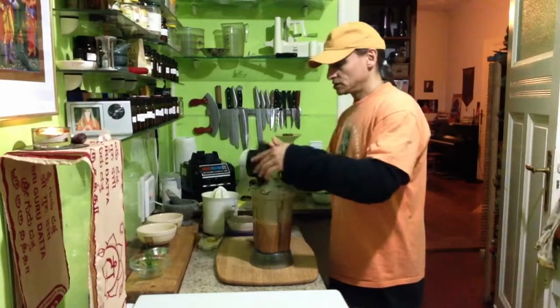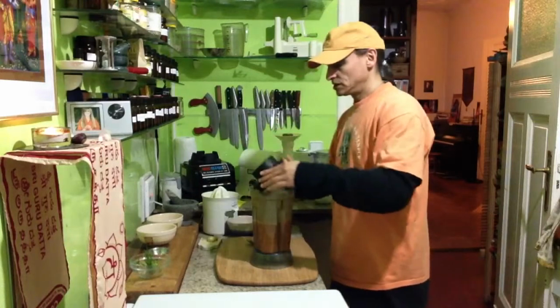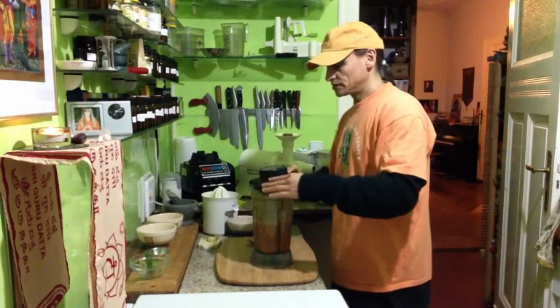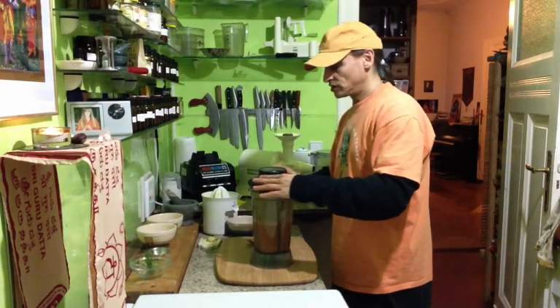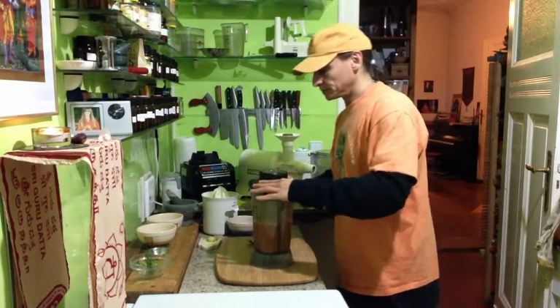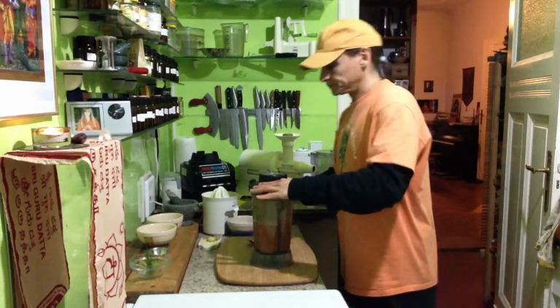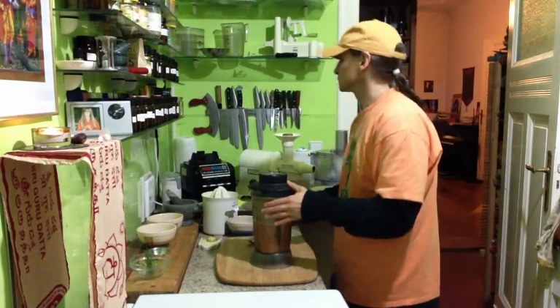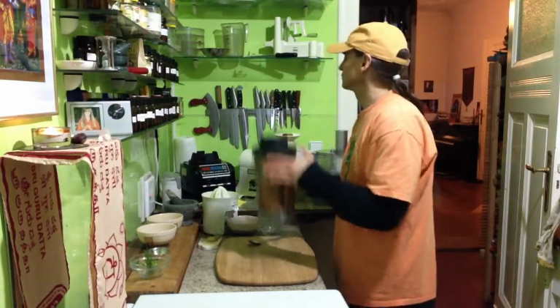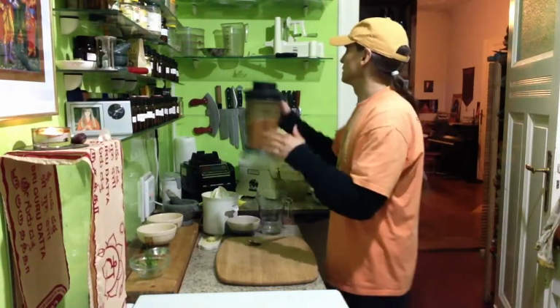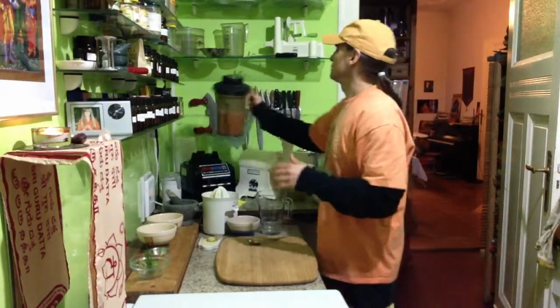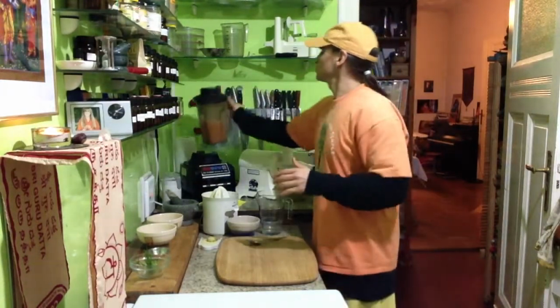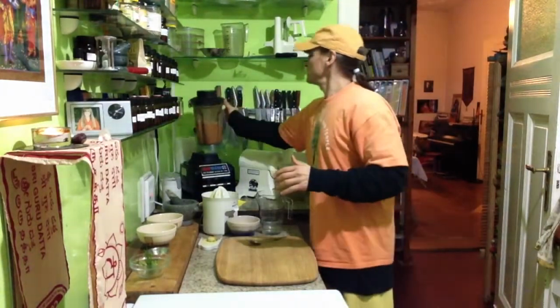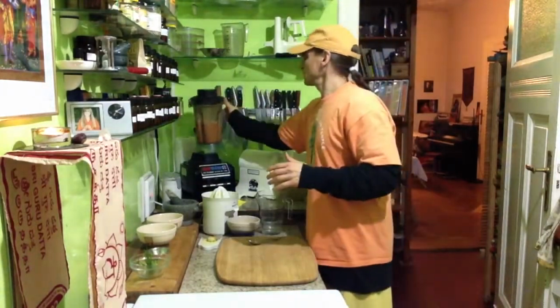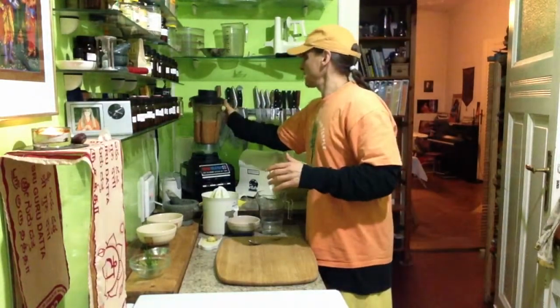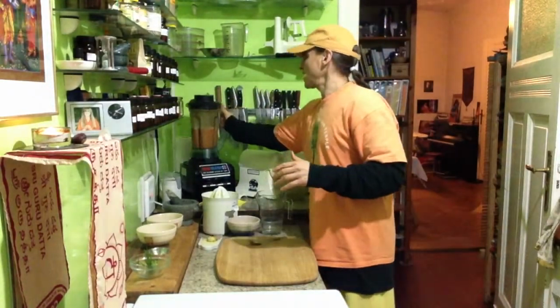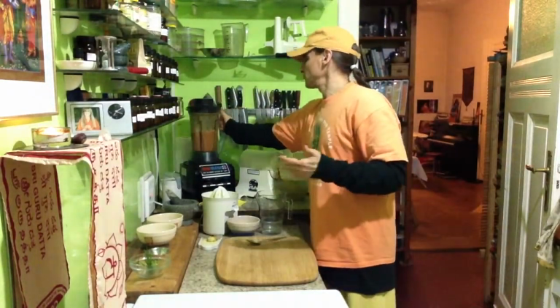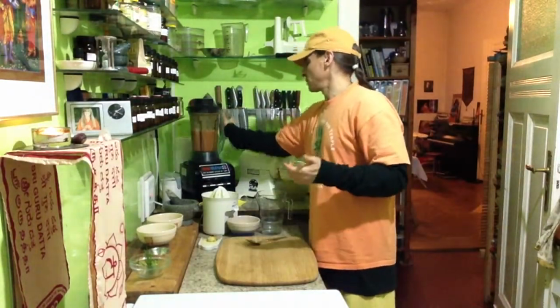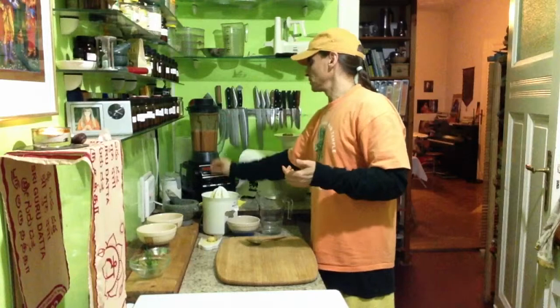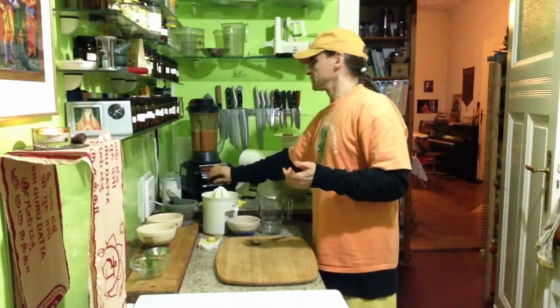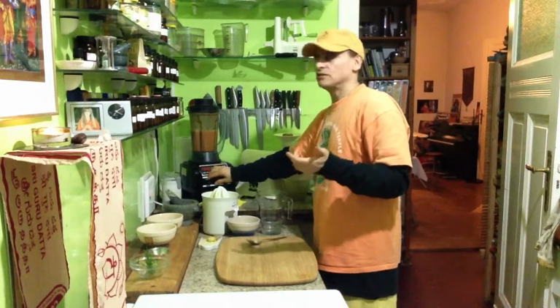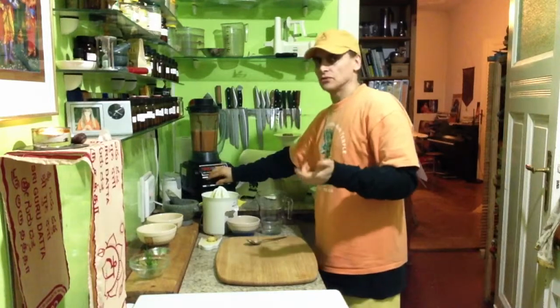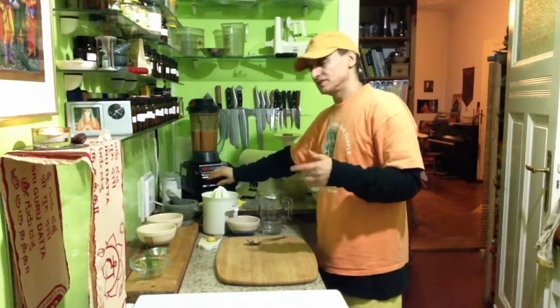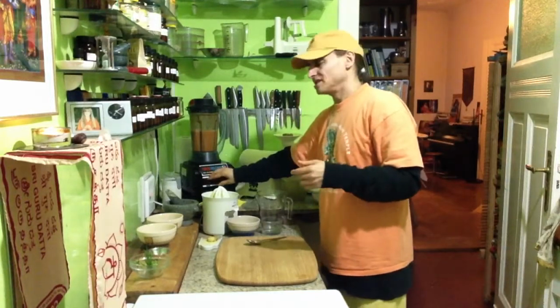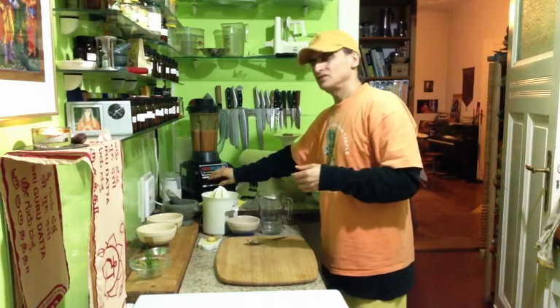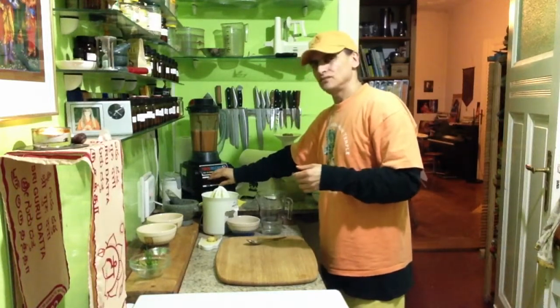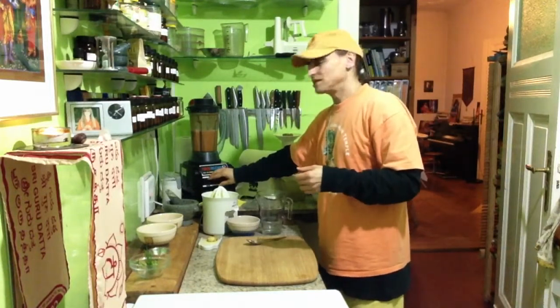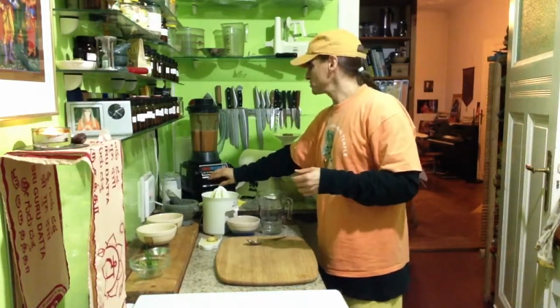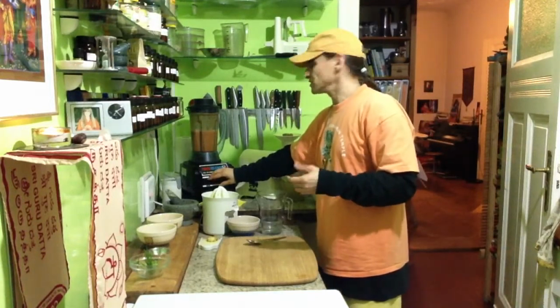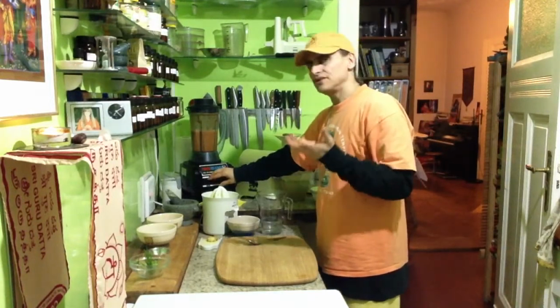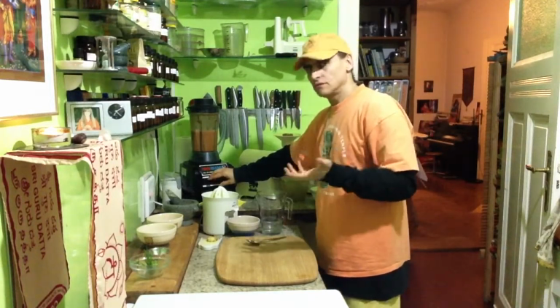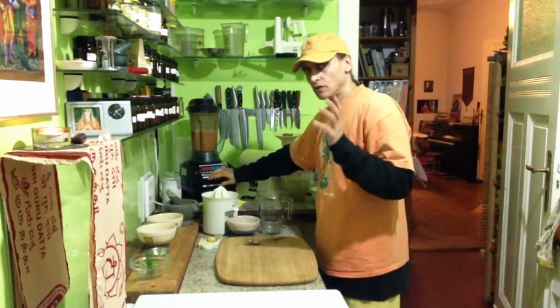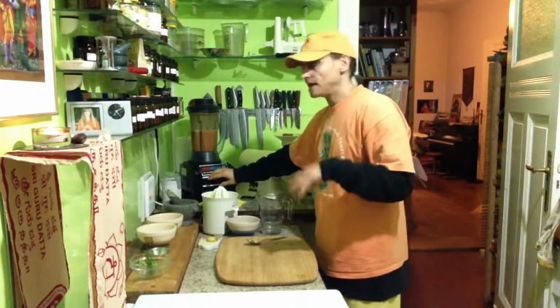Zucchini makes it creamy. Usually when I make a creamy soup I take an avocado or a nut, but zucchini is really nice too. It's lighter — a lot lighter.